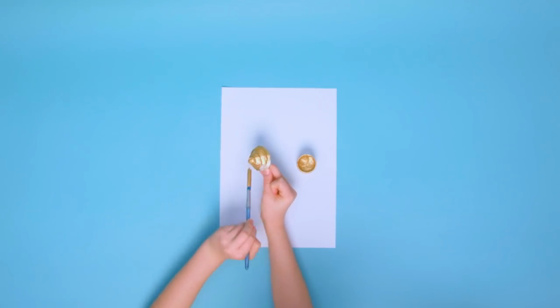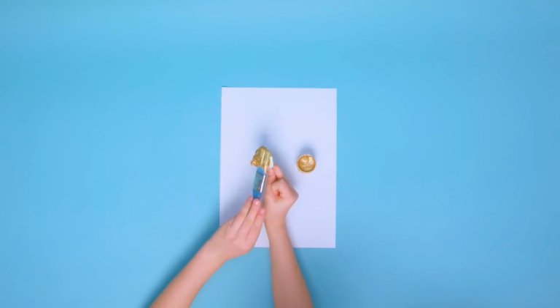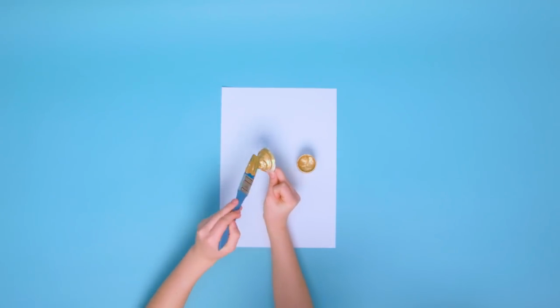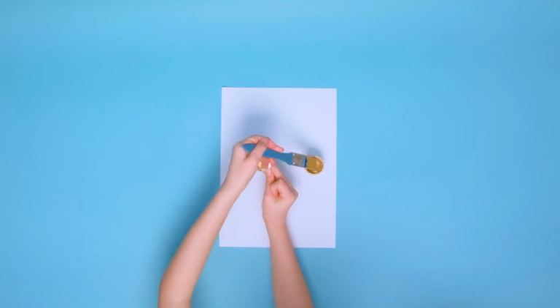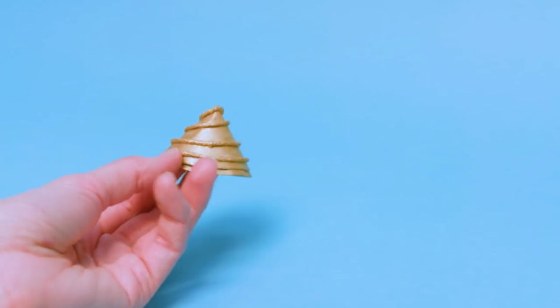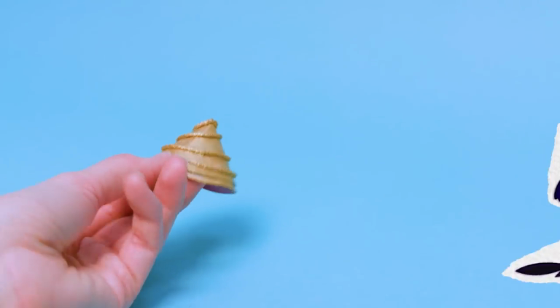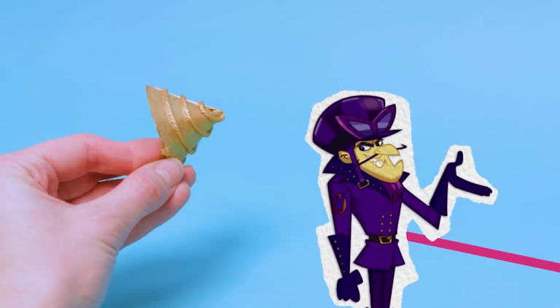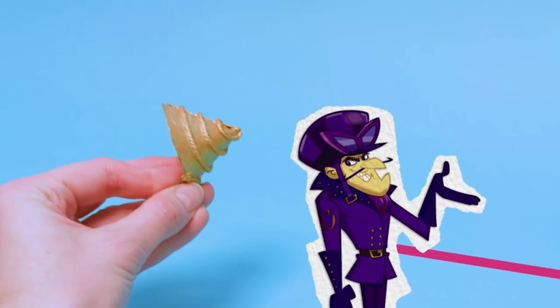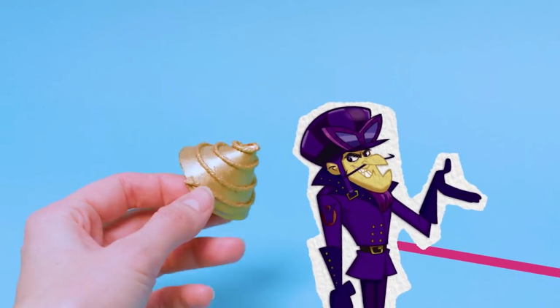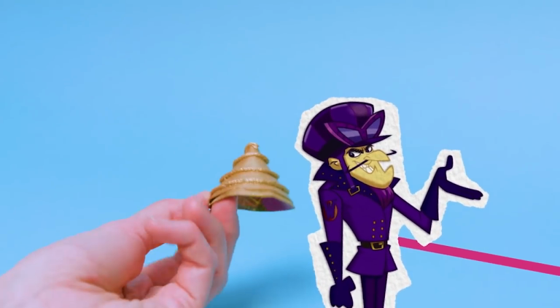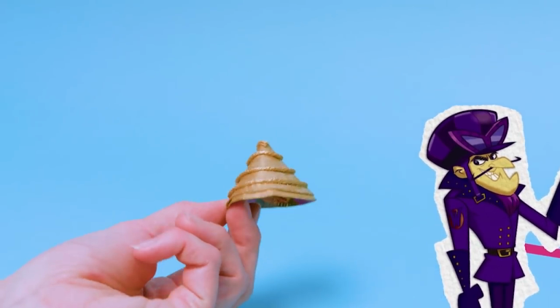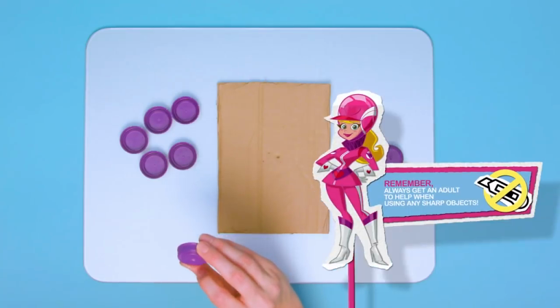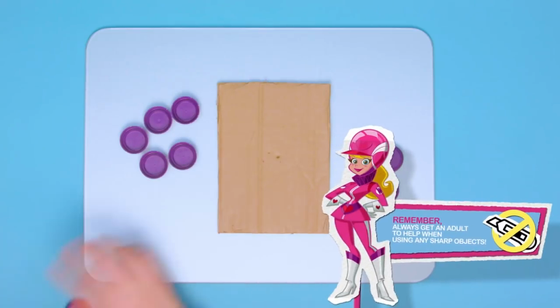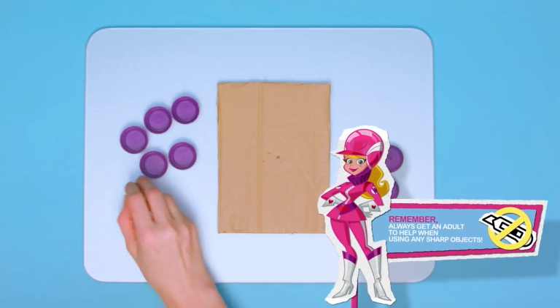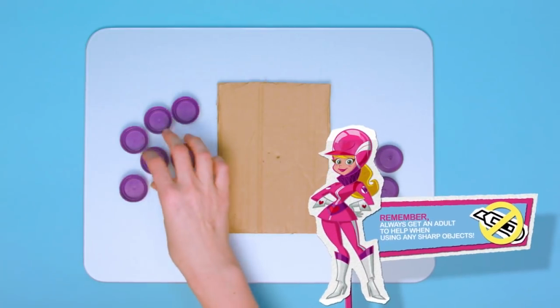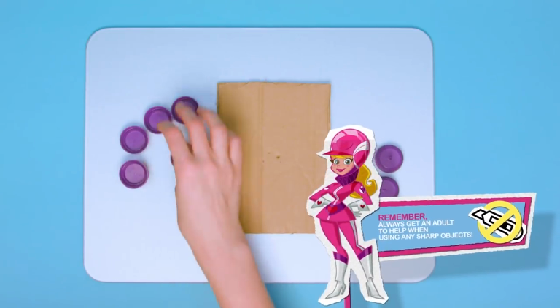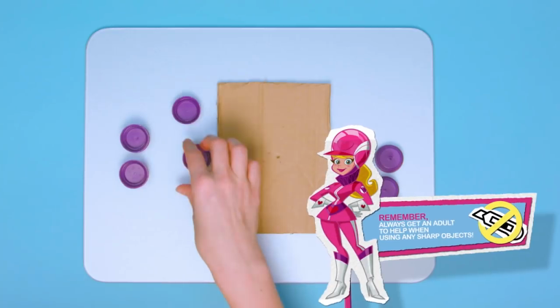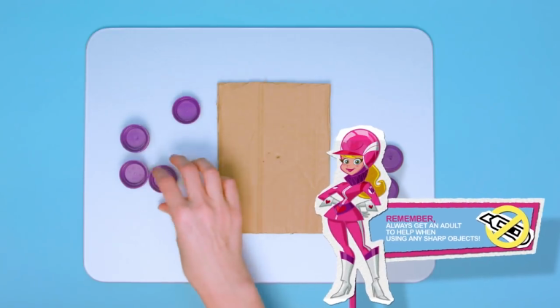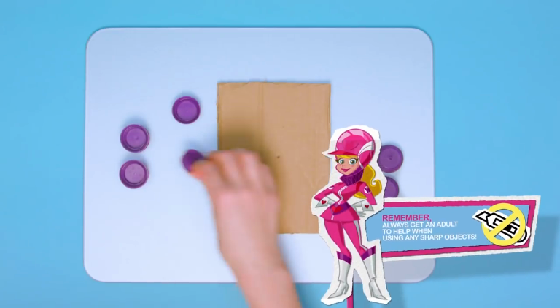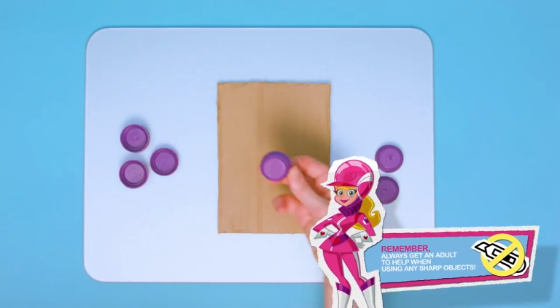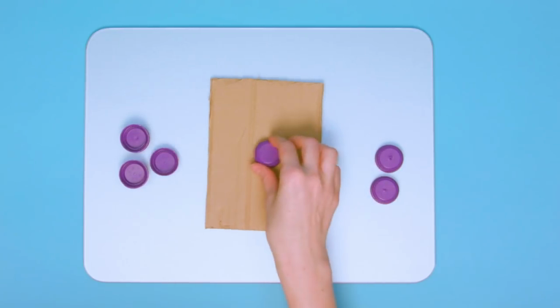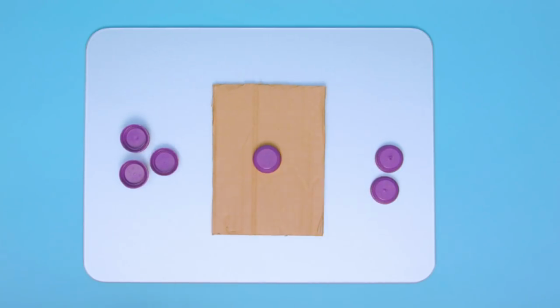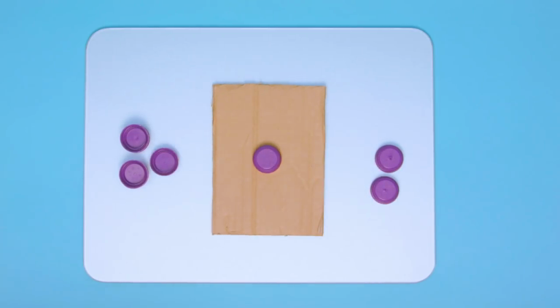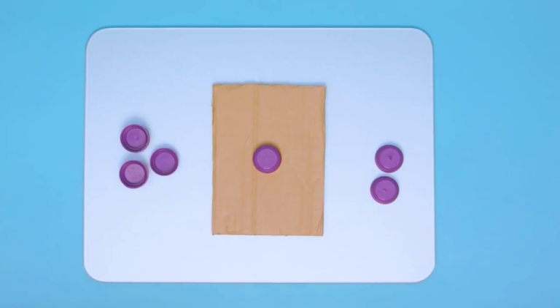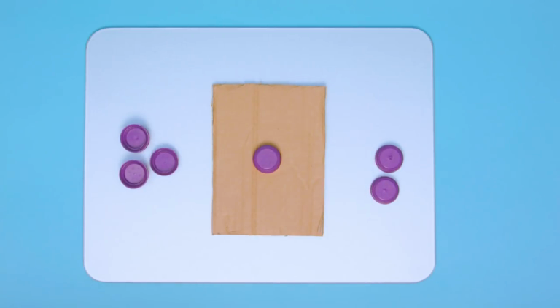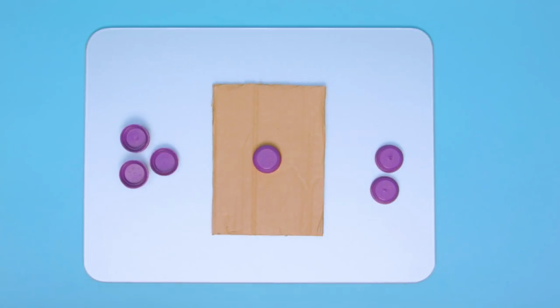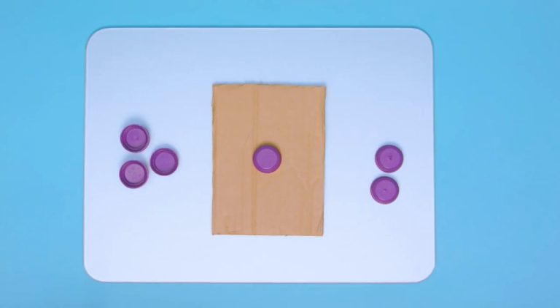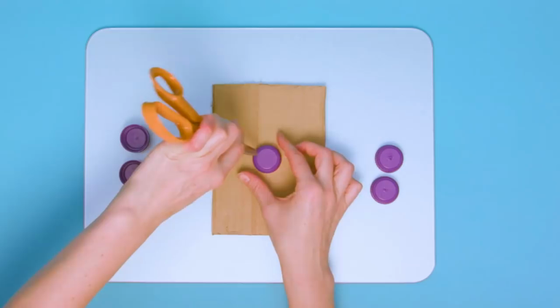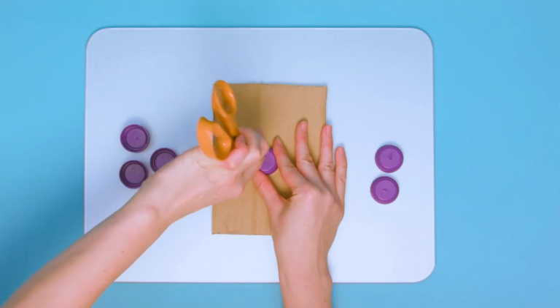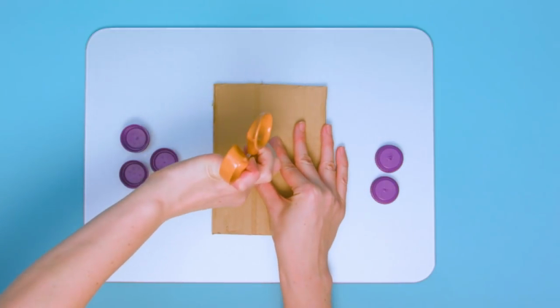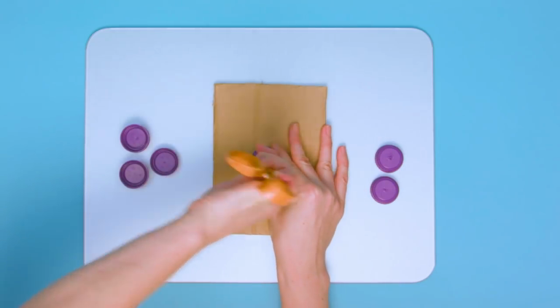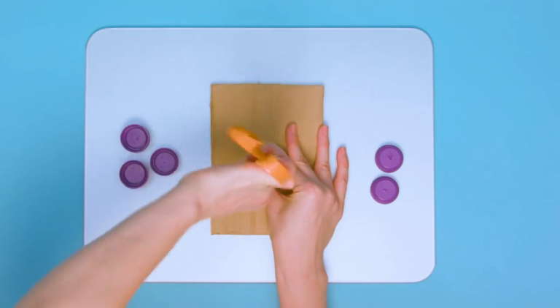We will attach this to the car once the wheels have been fitted. Make sure to get an adult to help you with this next part. To make the wheels for both cars, ask a grown-up to pierce a small hole in the centre of each bottle cap using the scissors.